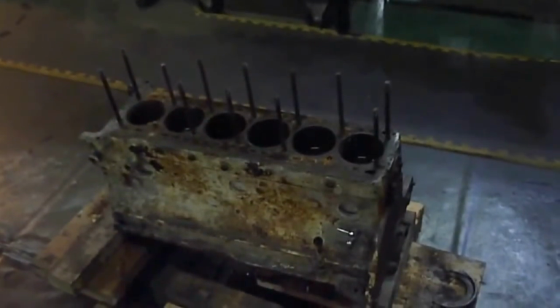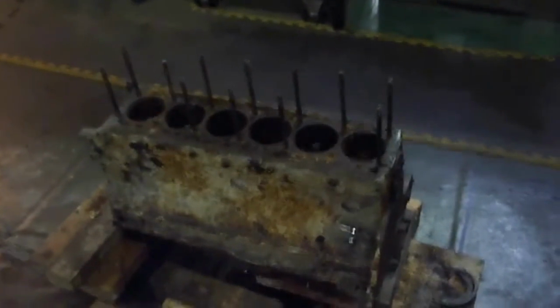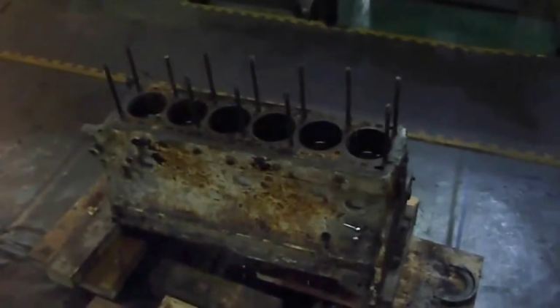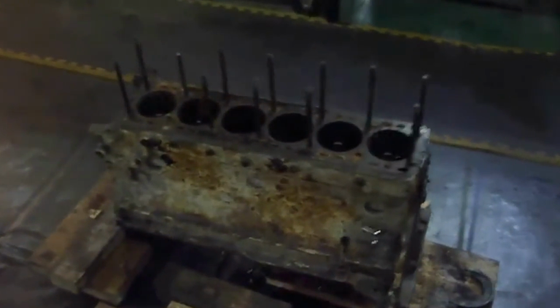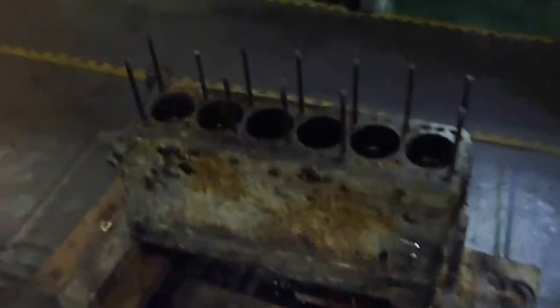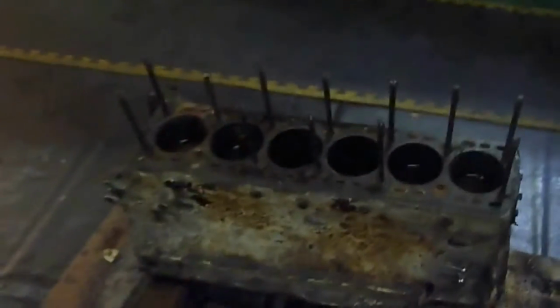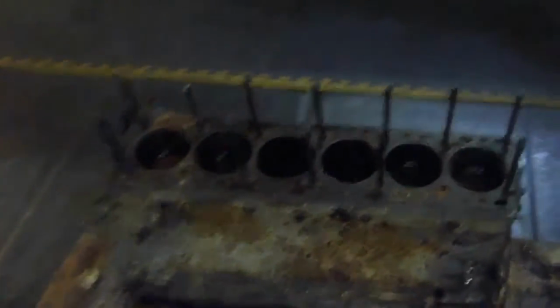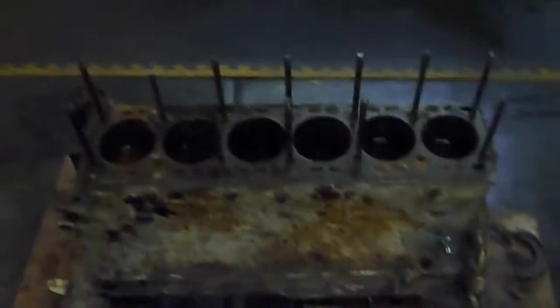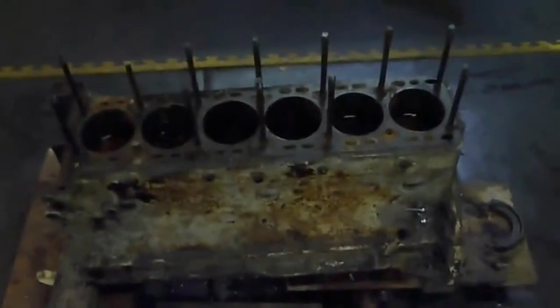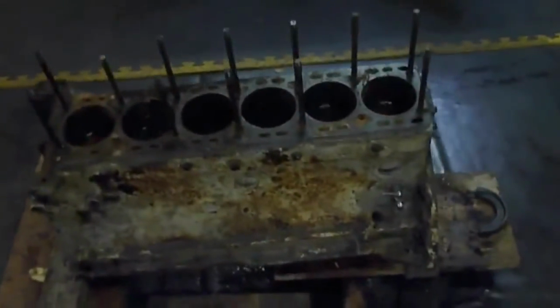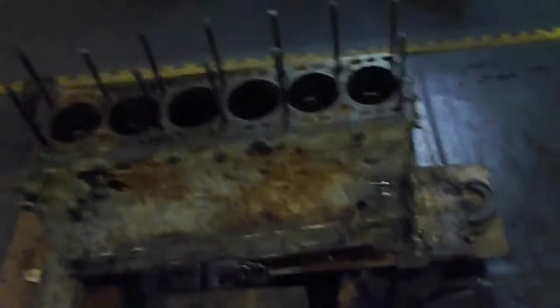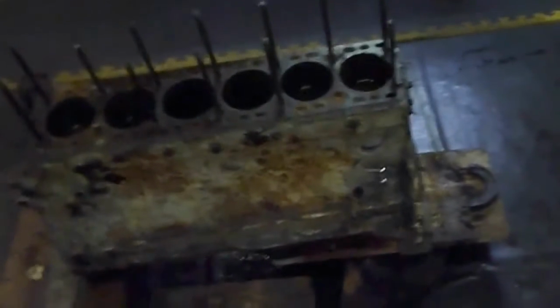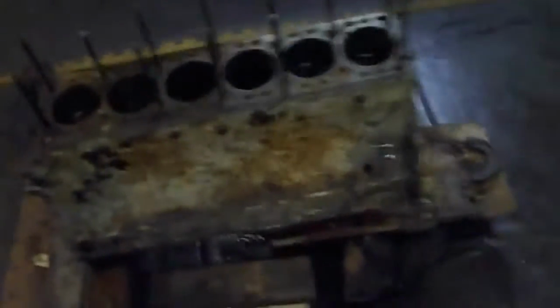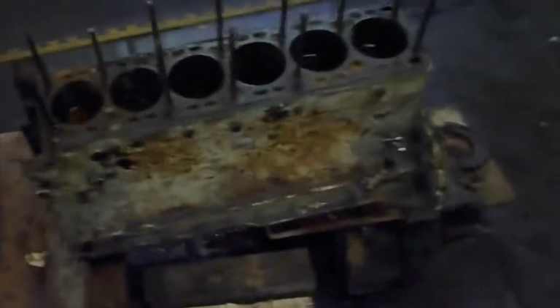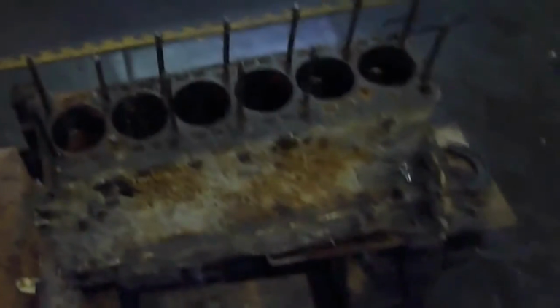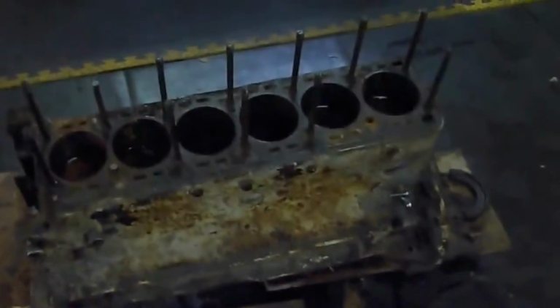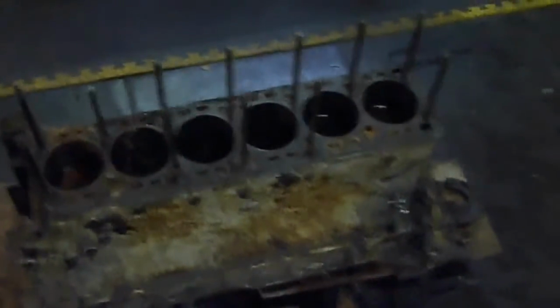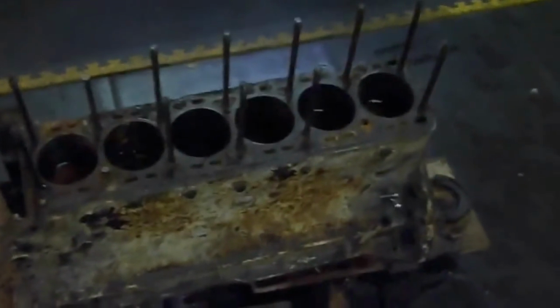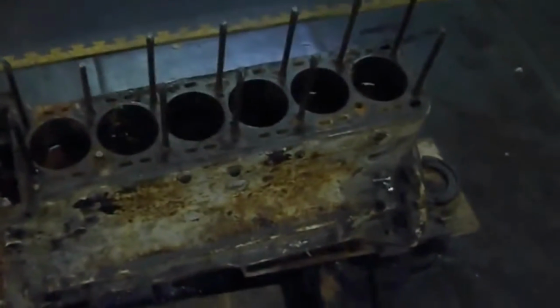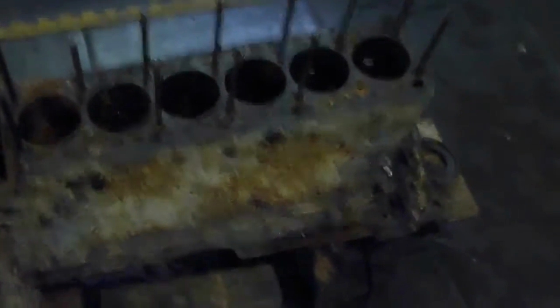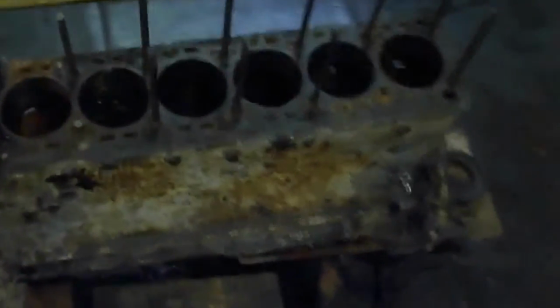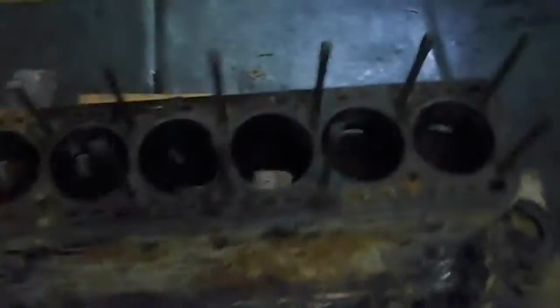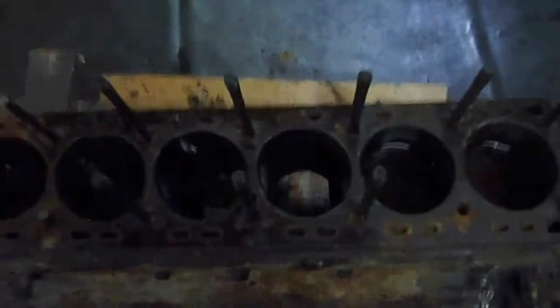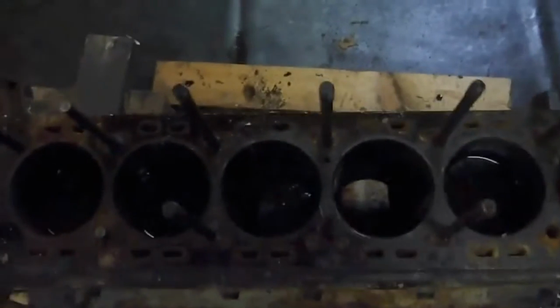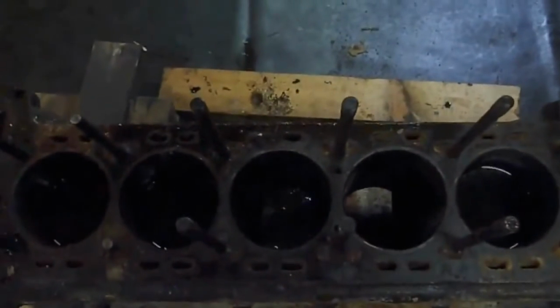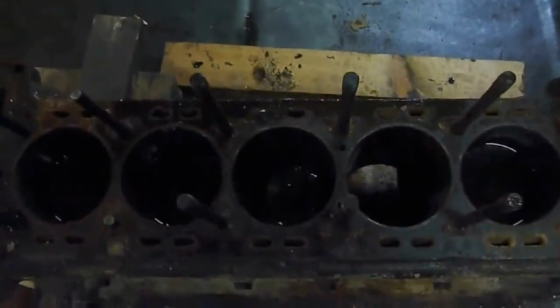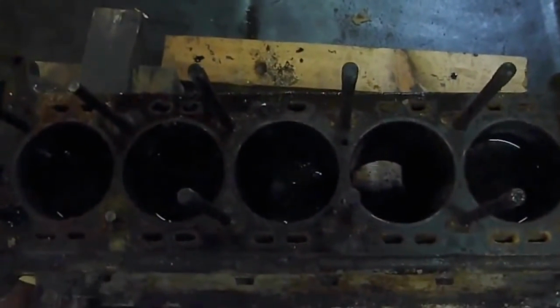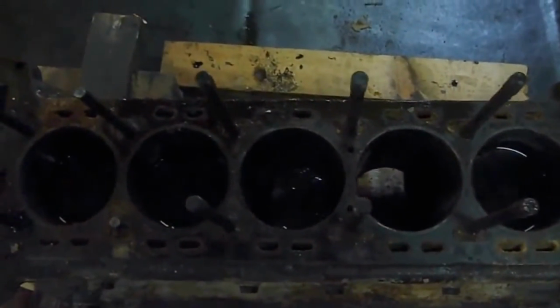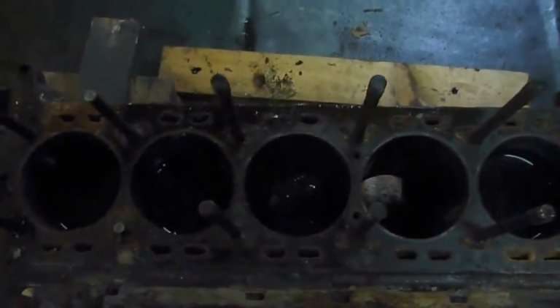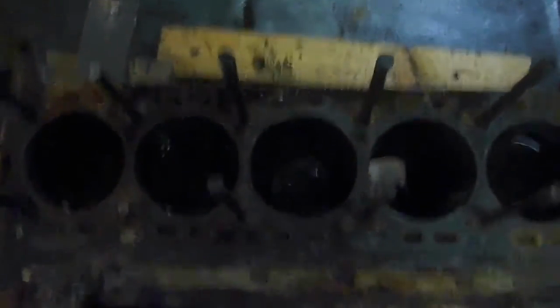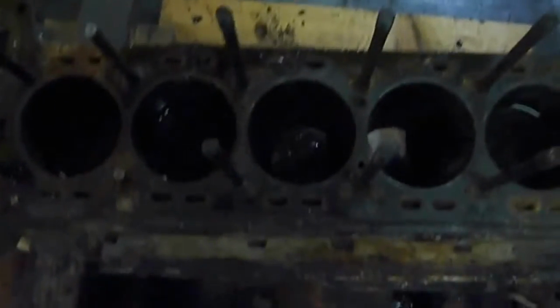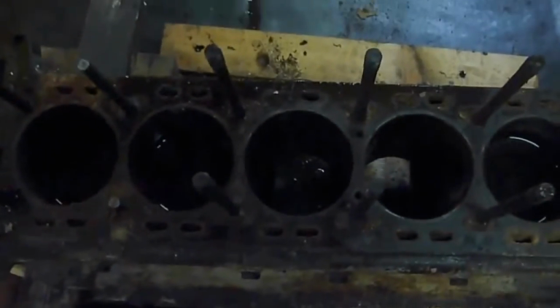Welcome to all the E-Type Jaguar enthusiasts and E-Type club members. Now I've managed to get the block stripped down. I've managed to get two of the pistons out. They were almost on TDC, so they were fairly easy.